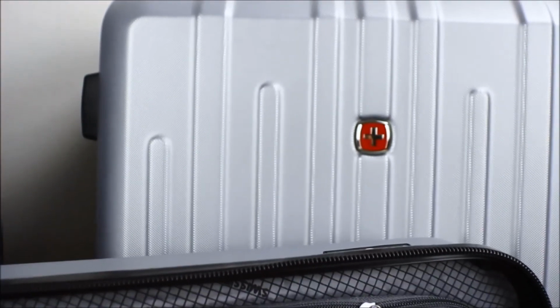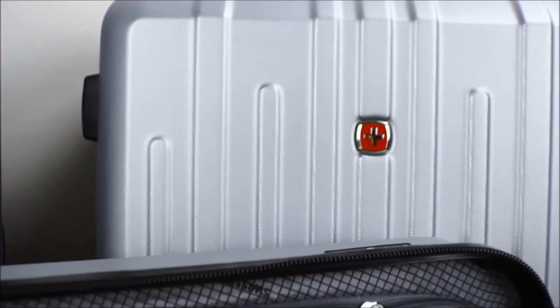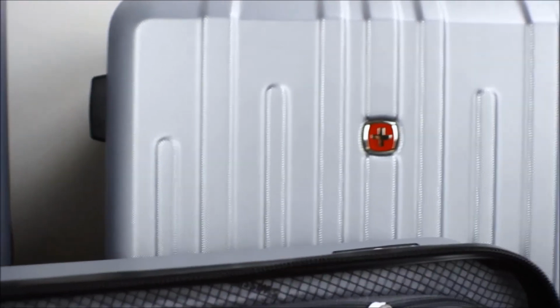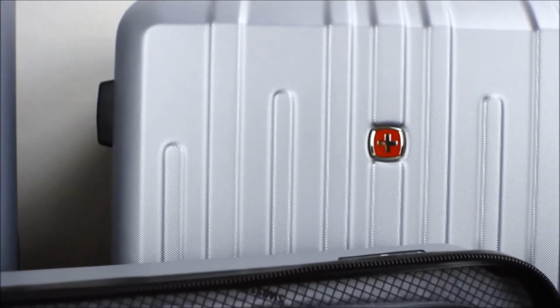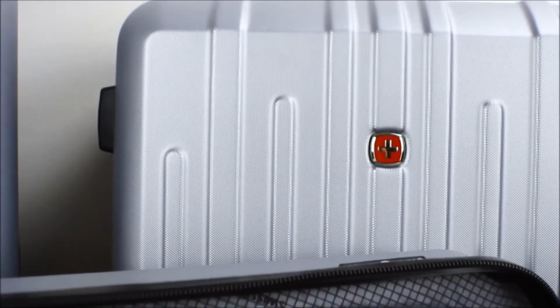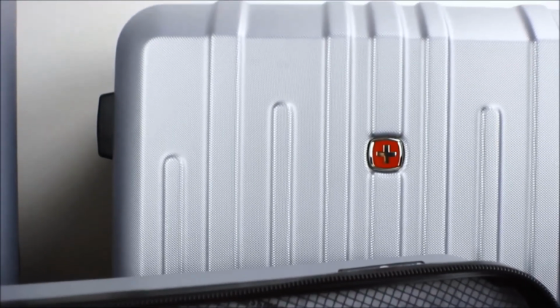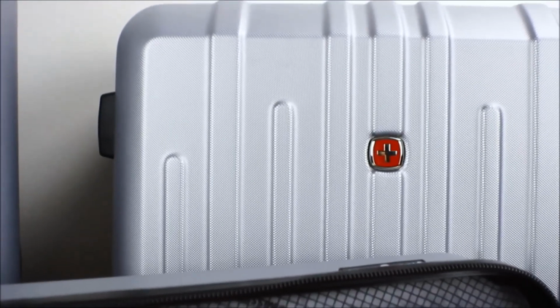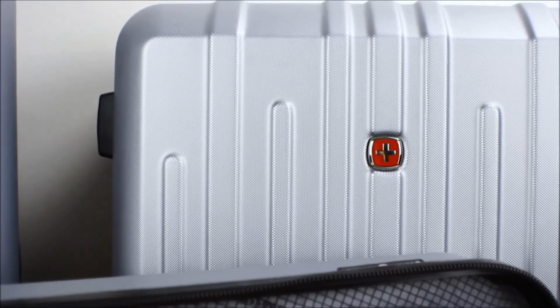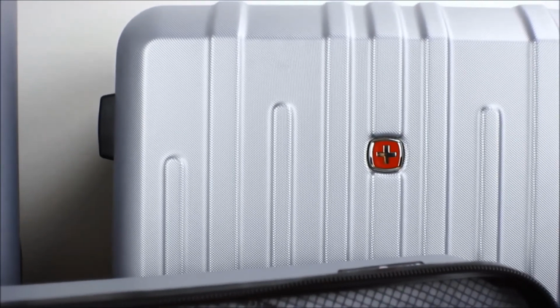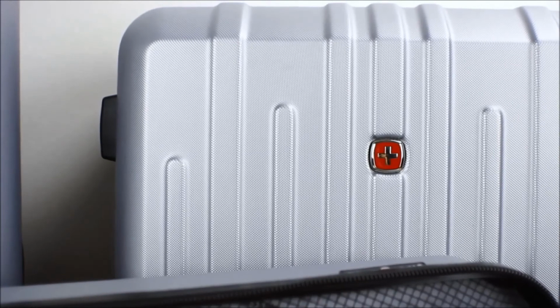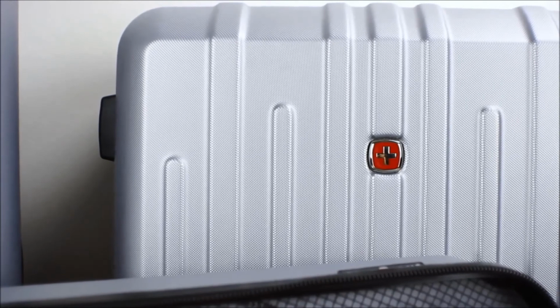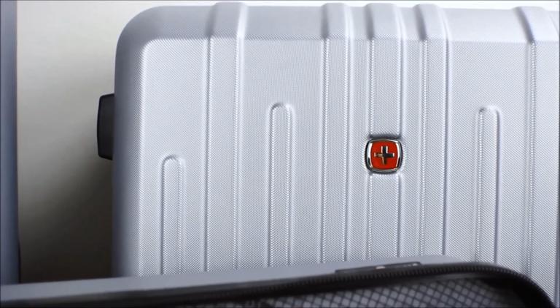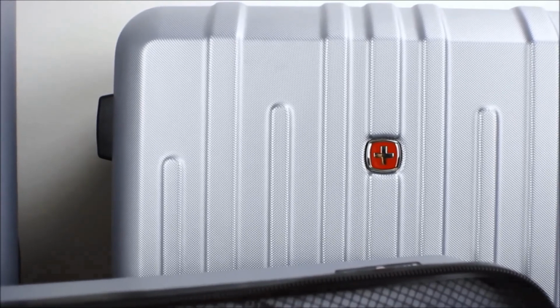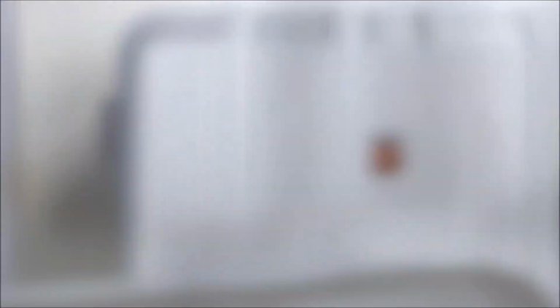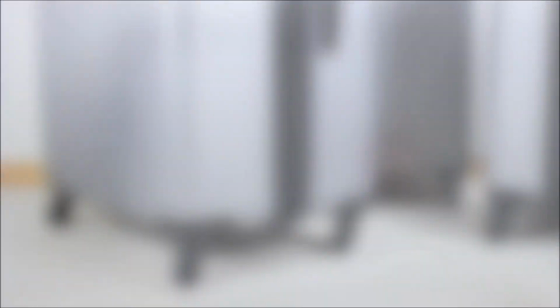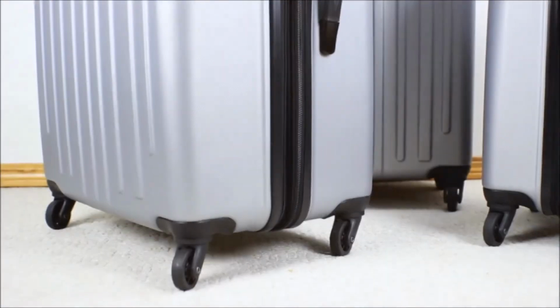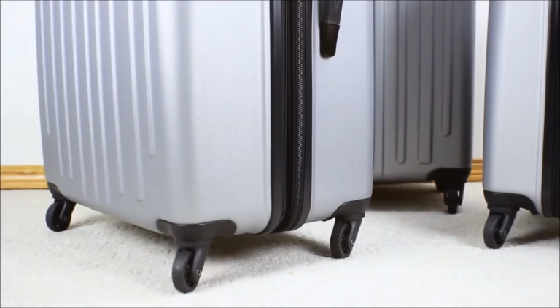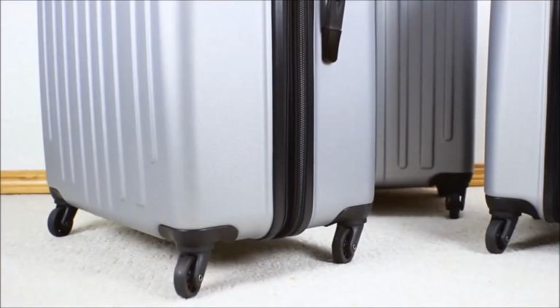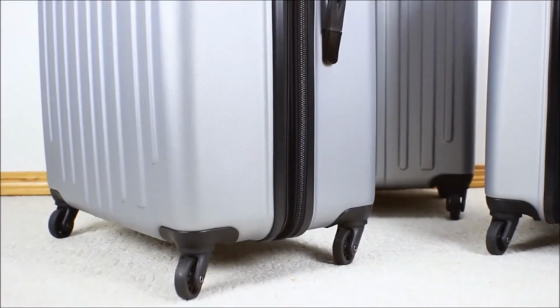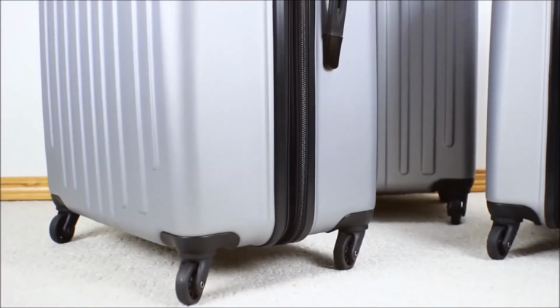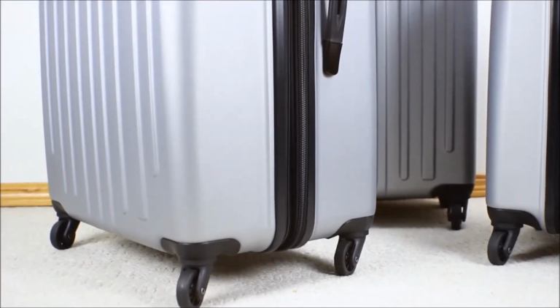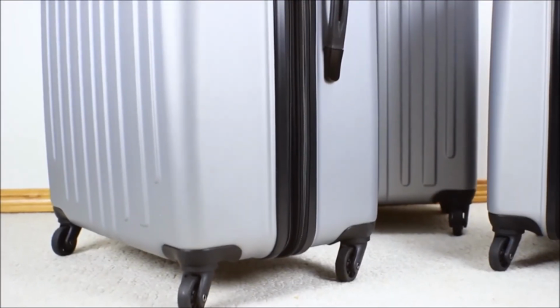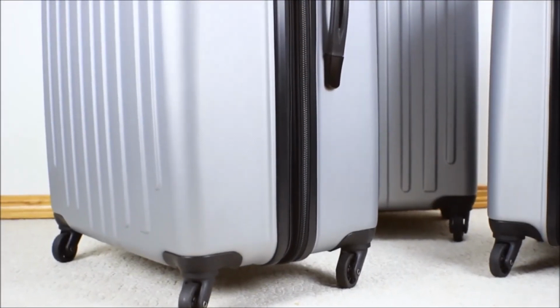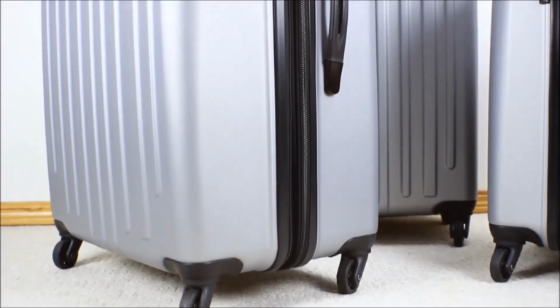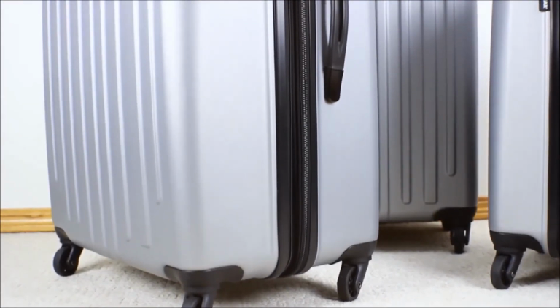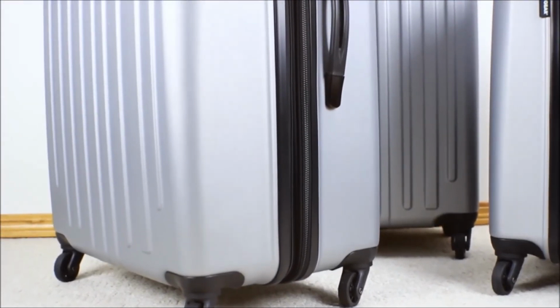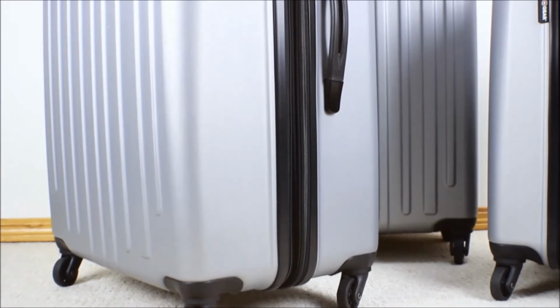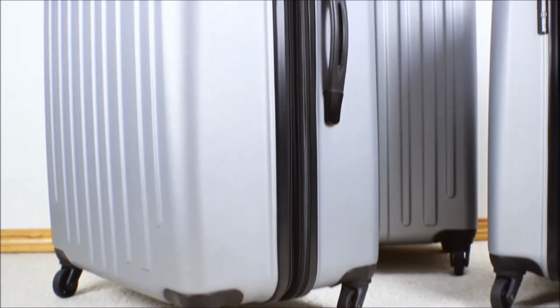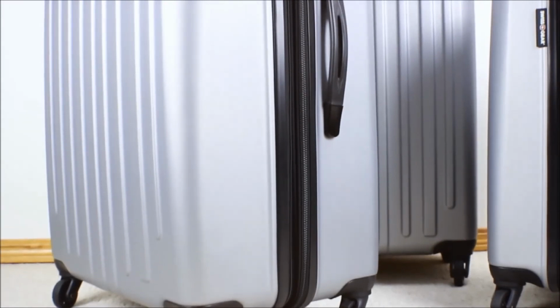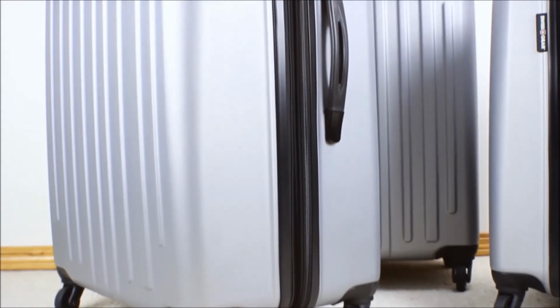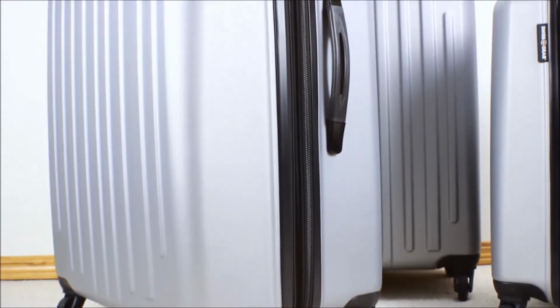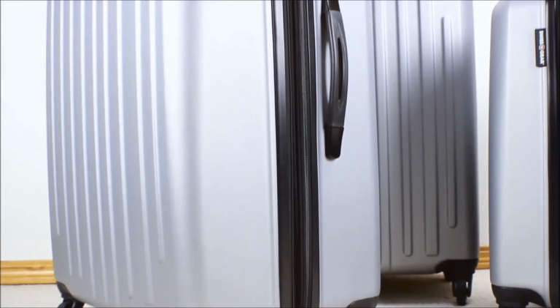For more on the Blackcomb or my other Swissgear recommendations, check out my full review of the Swissgear Blackcomb Hardside Luggage set at the Best Buy Plug-in blog. Thanks for watching.